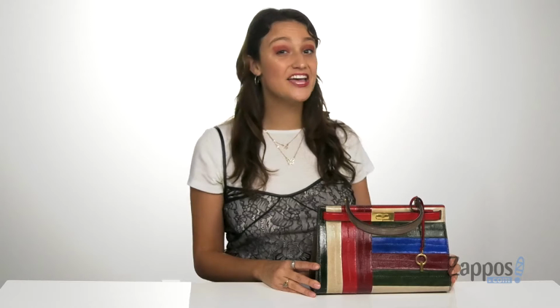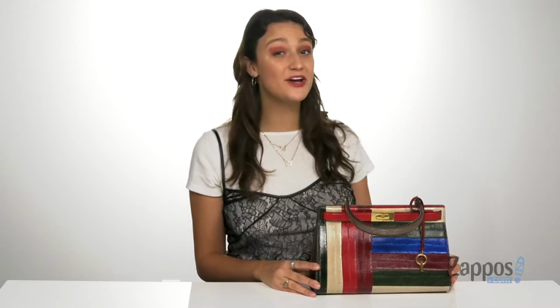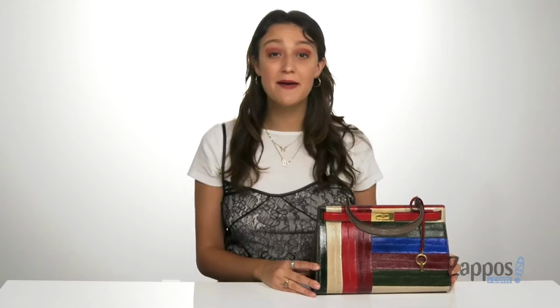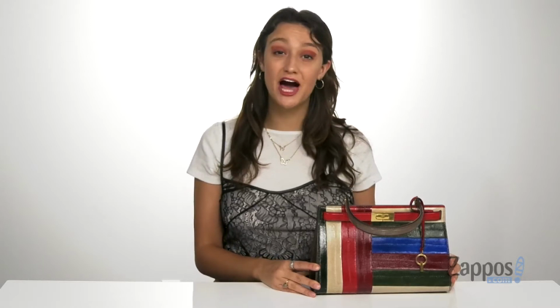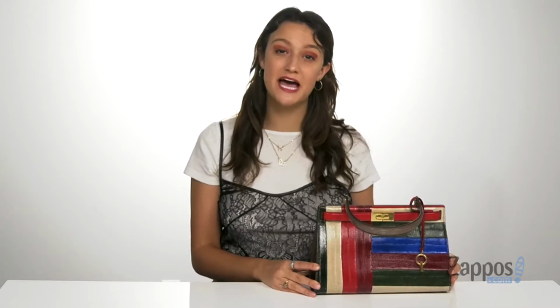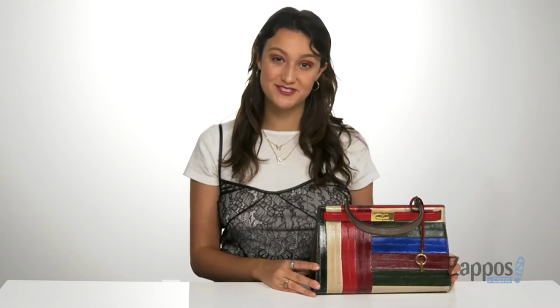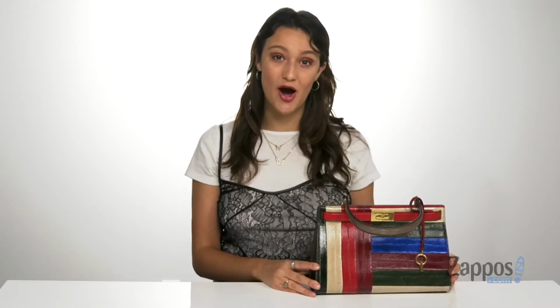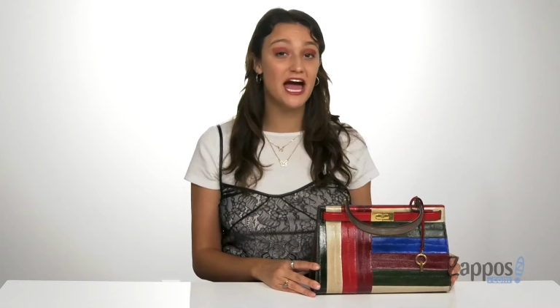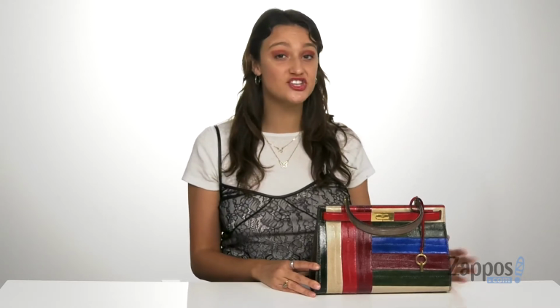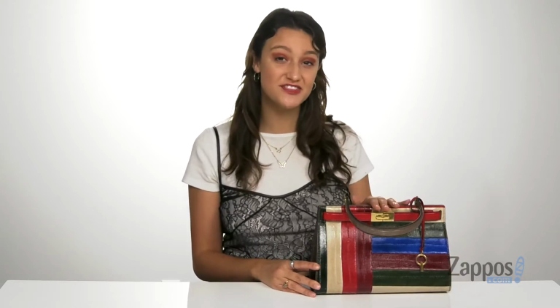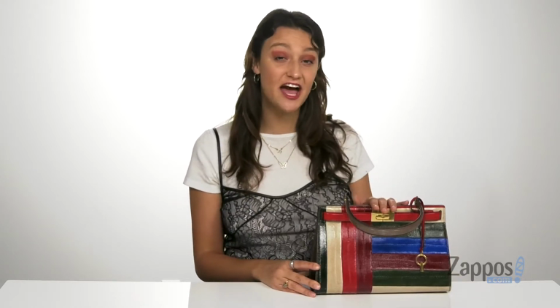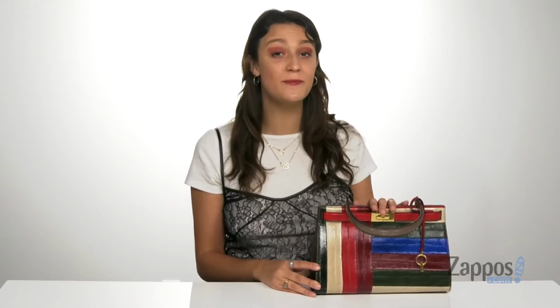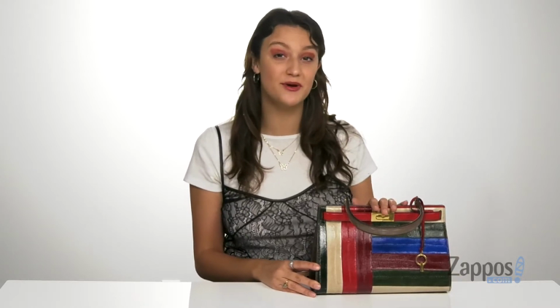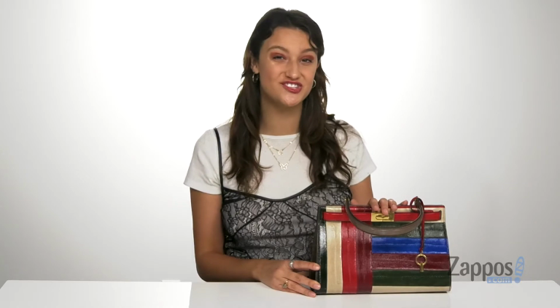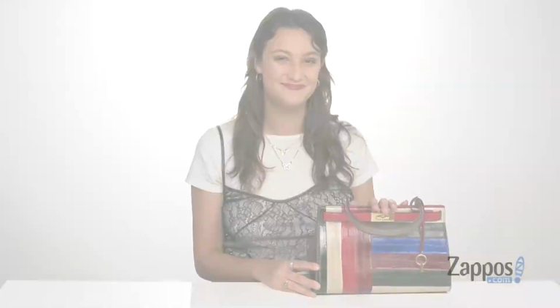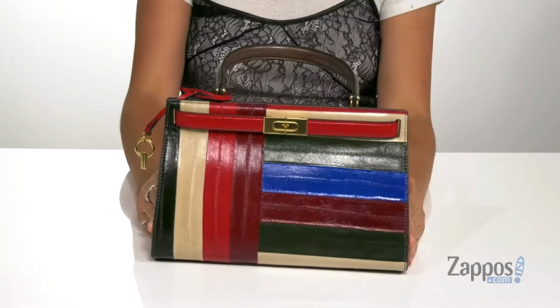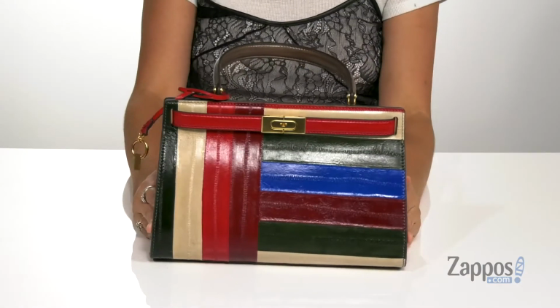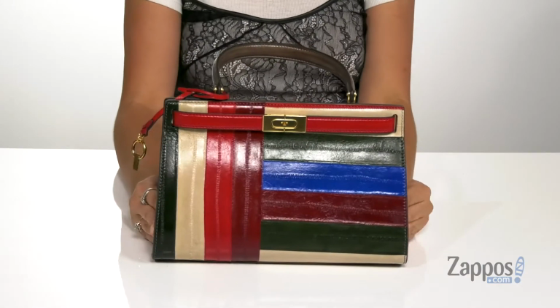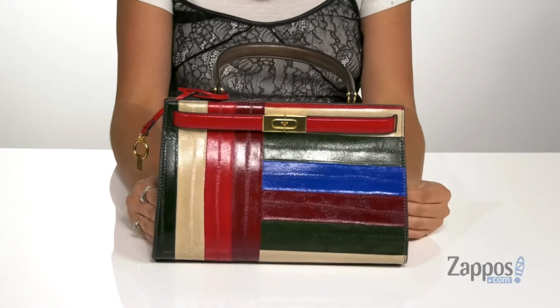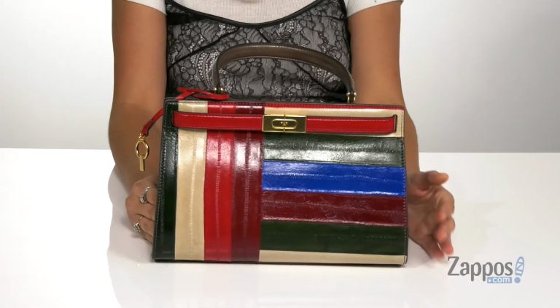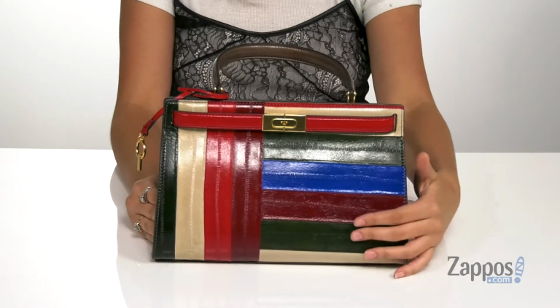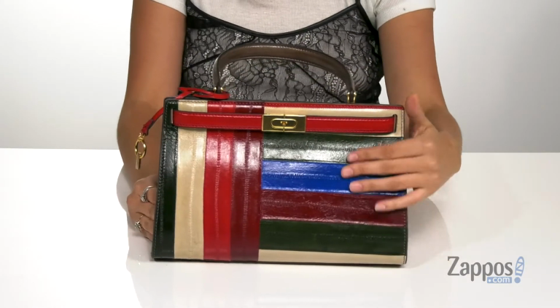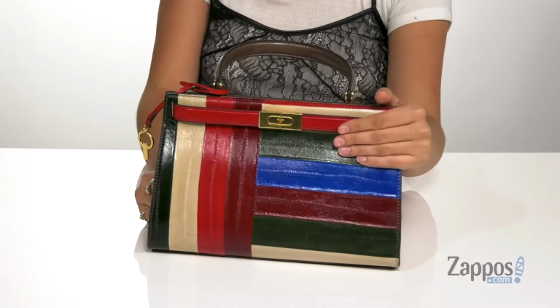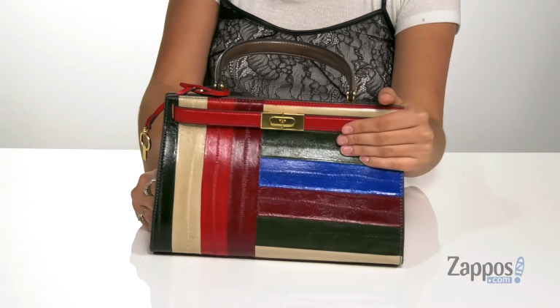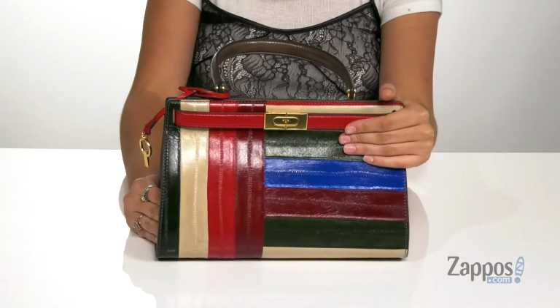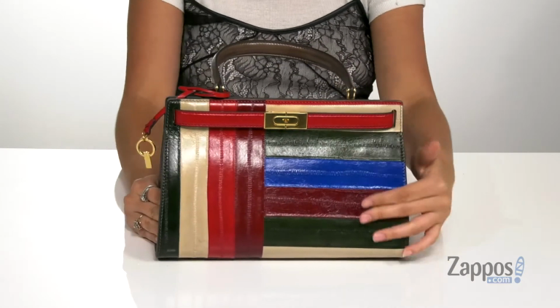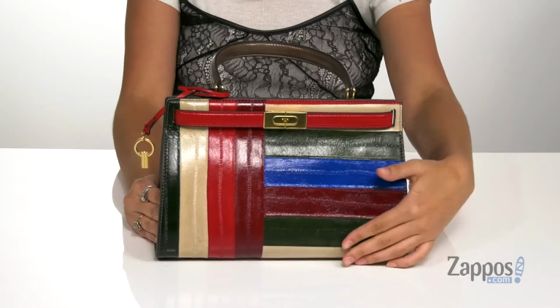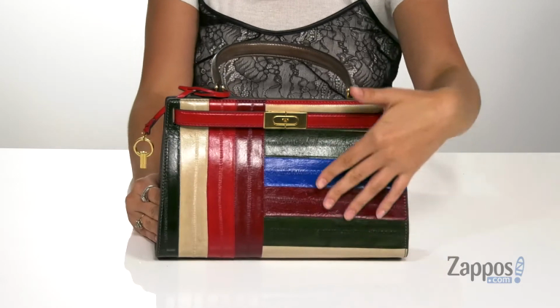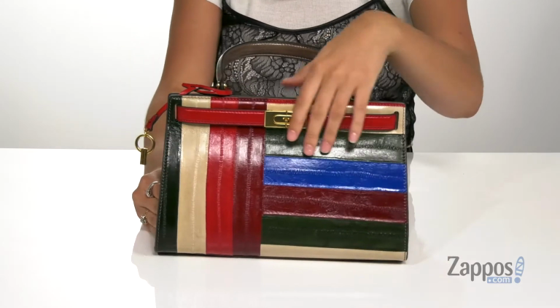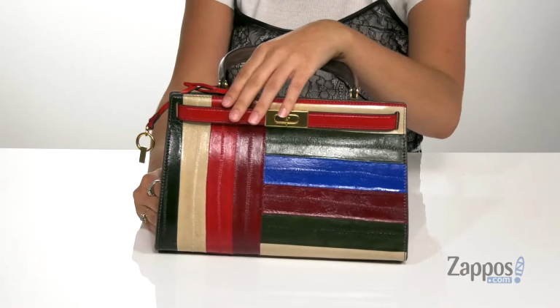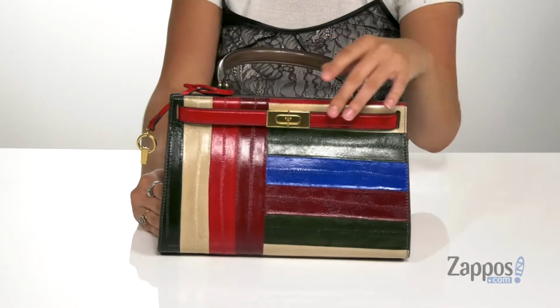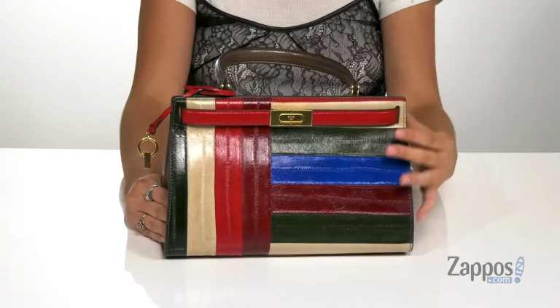Hey shoppers, I'm Abigail from zappos.com and I'm here to show off this style from Tori Birch. This gorgeous bag is crafted with a leather exterior and it has so many fabulous colors throughout.